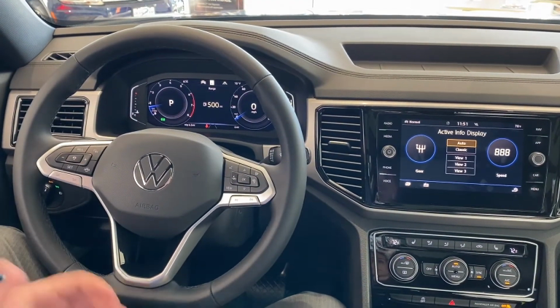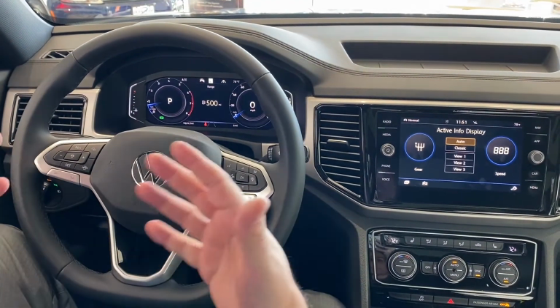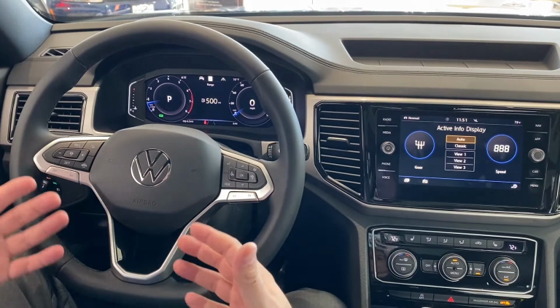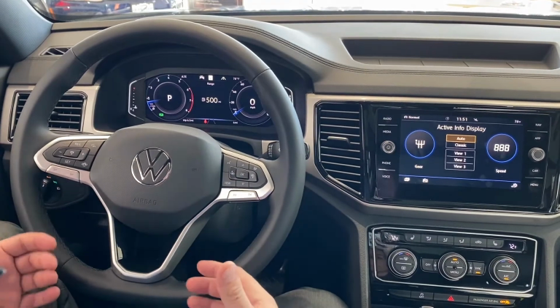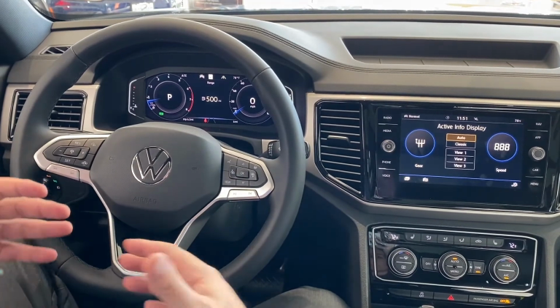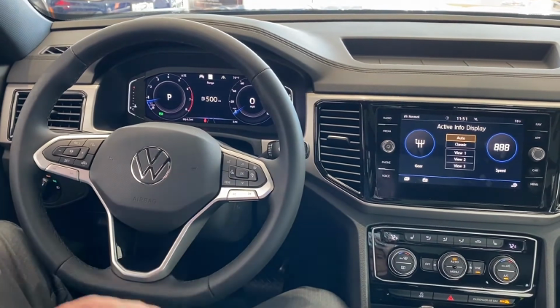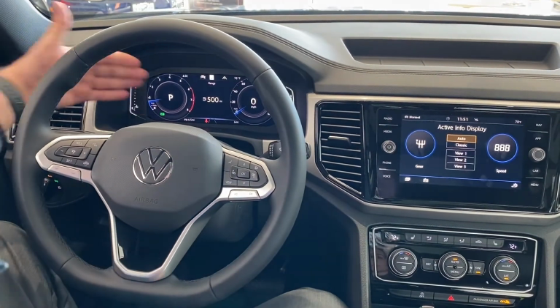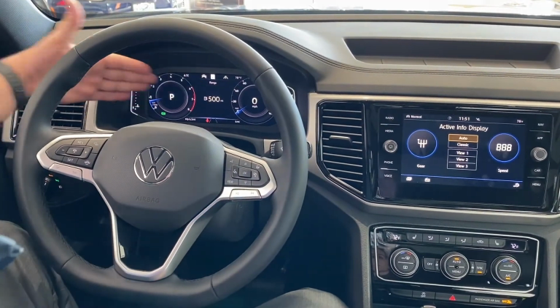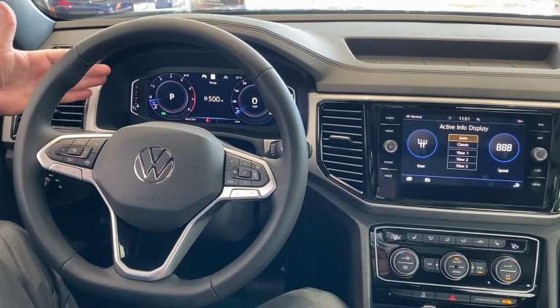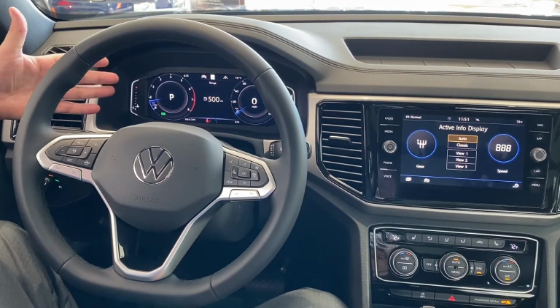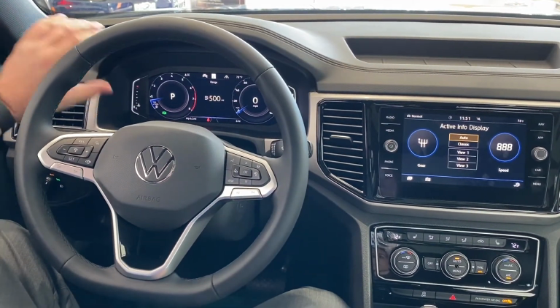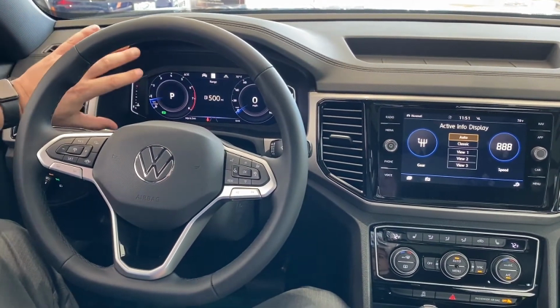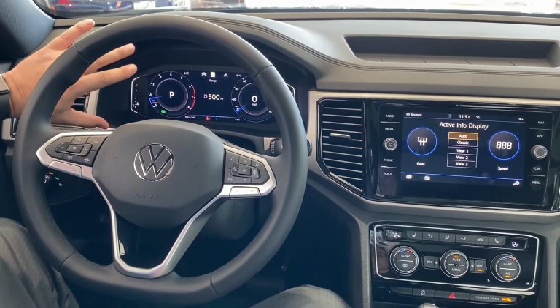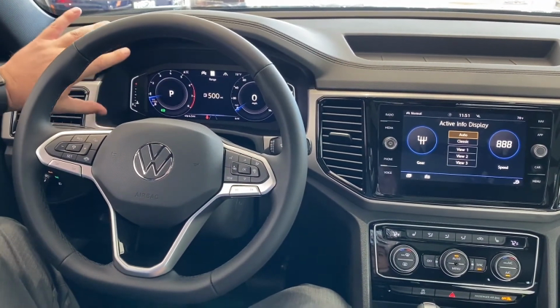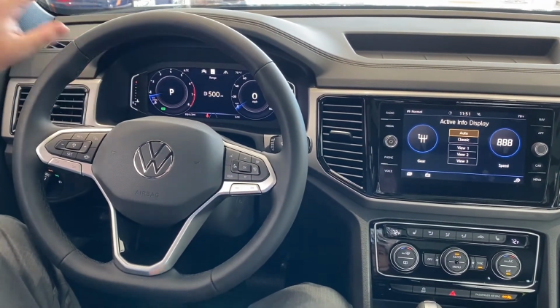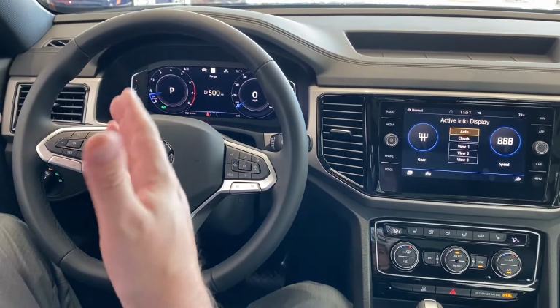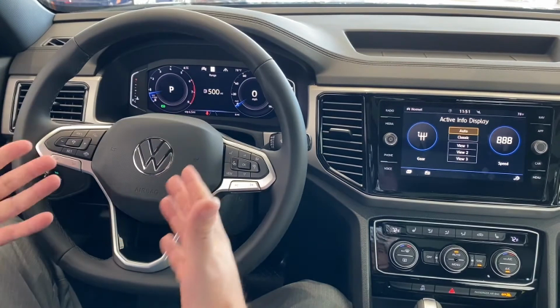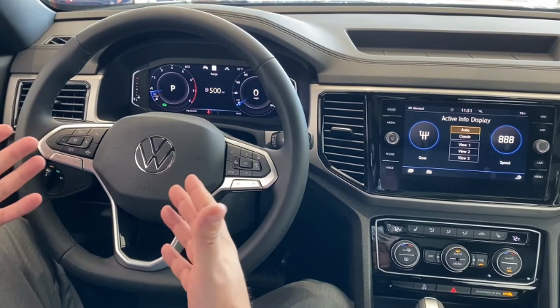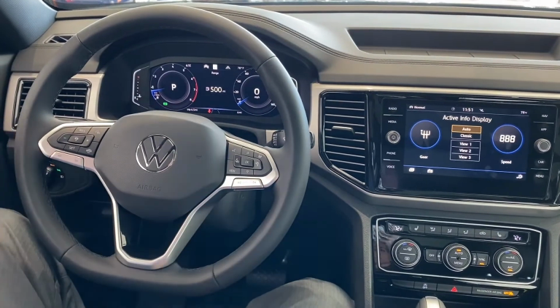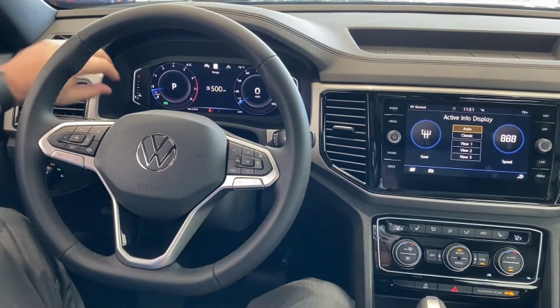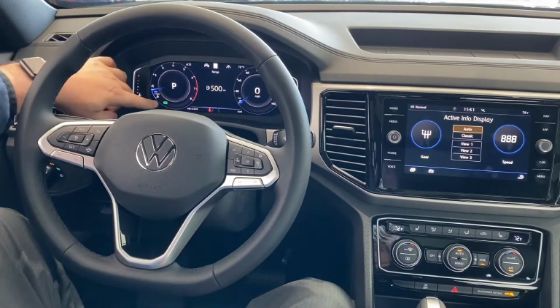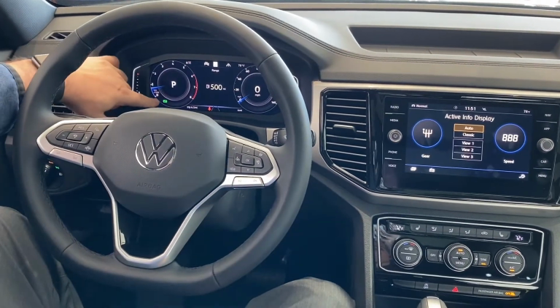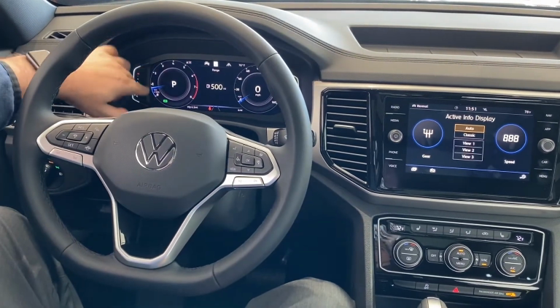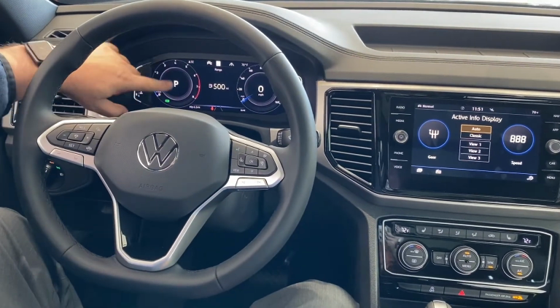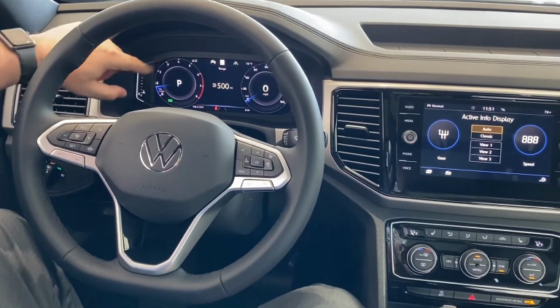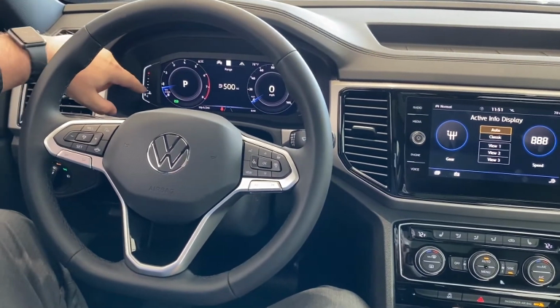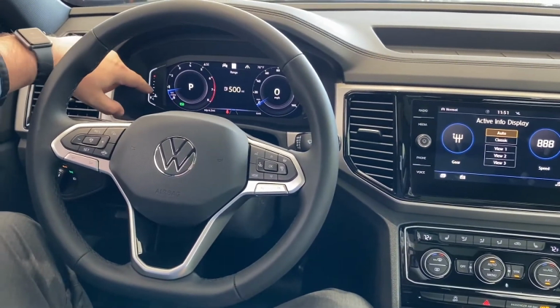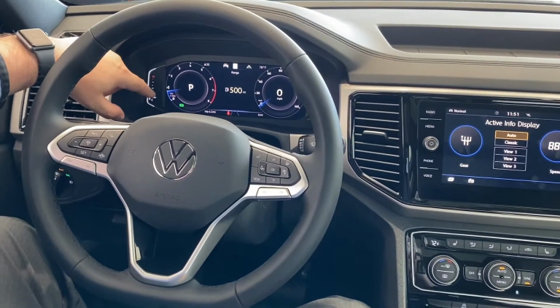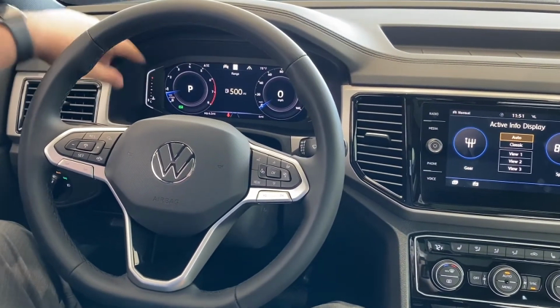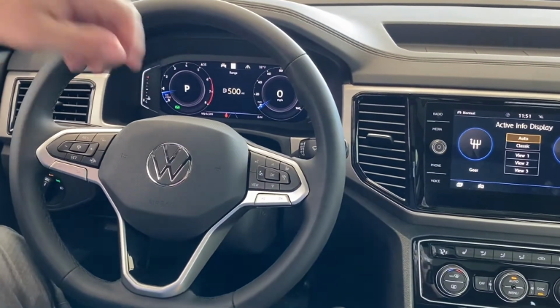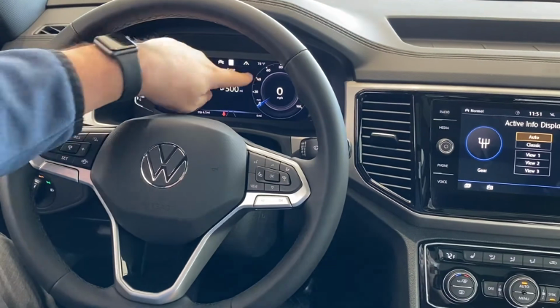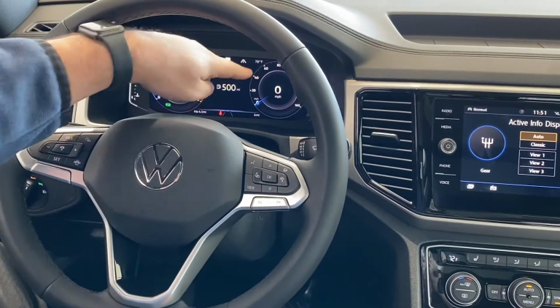The beauty of this is that you get to configure your whole dash — it's not analog anymore like it used to be, although we can make it look like that. So right now on the left side we've got your traditional tachometer with your speedometer here.